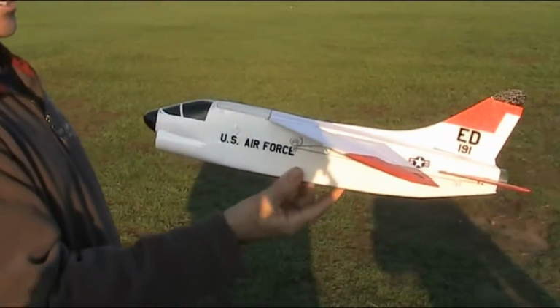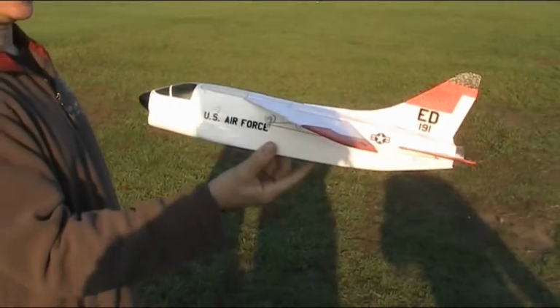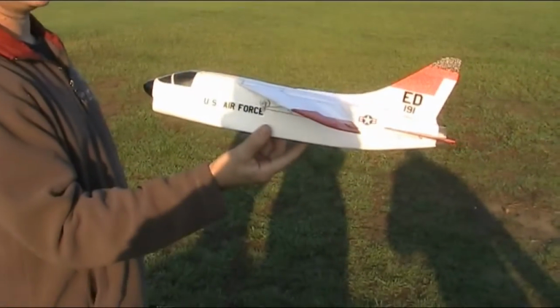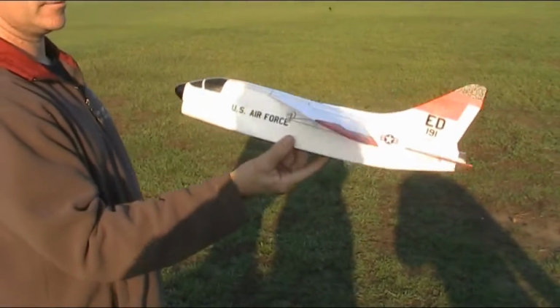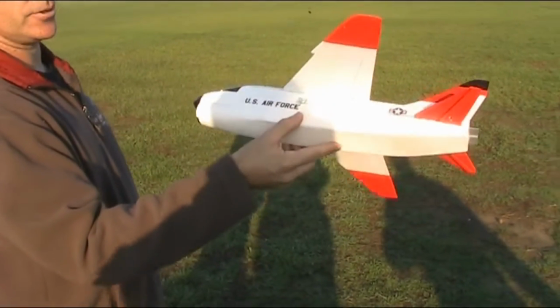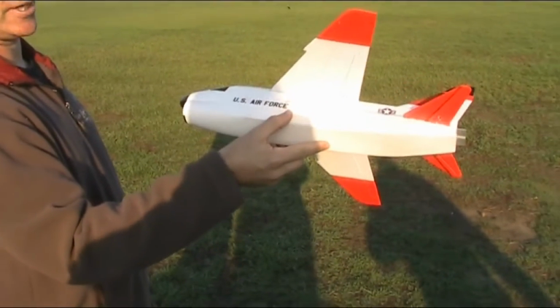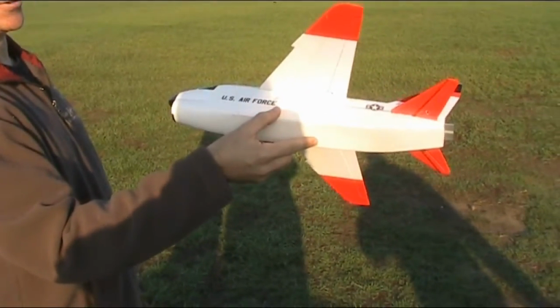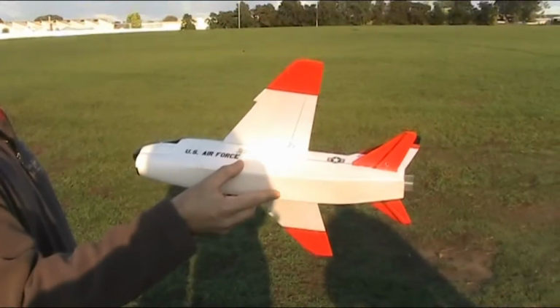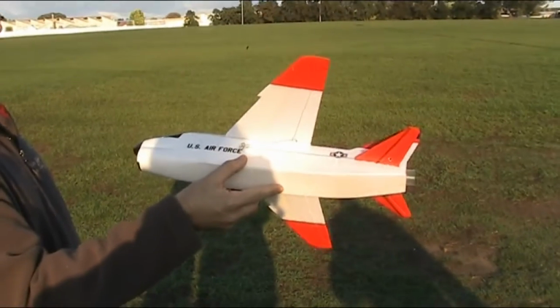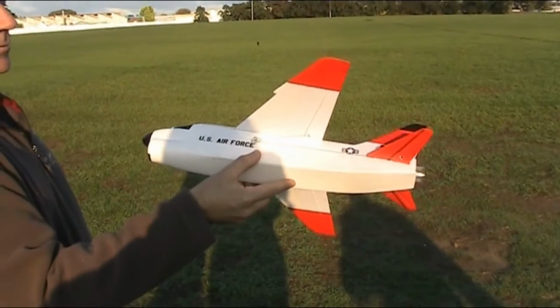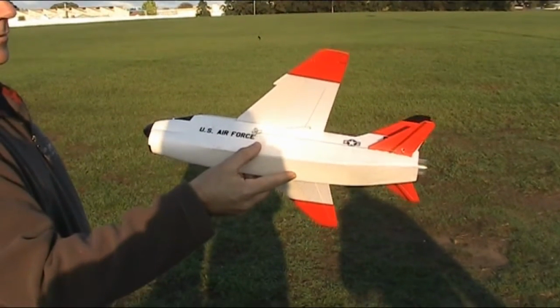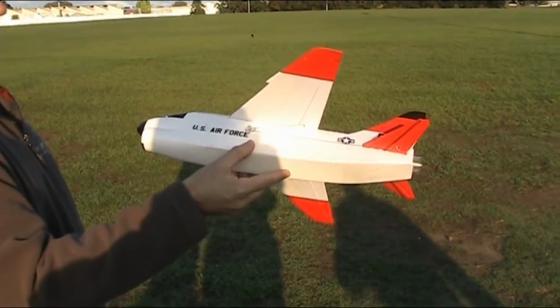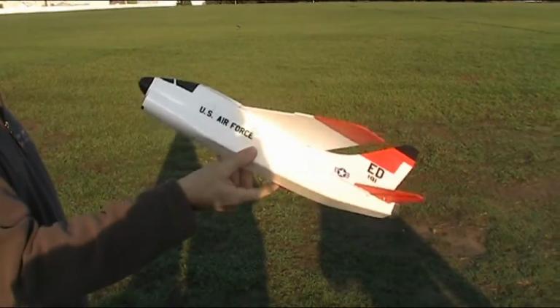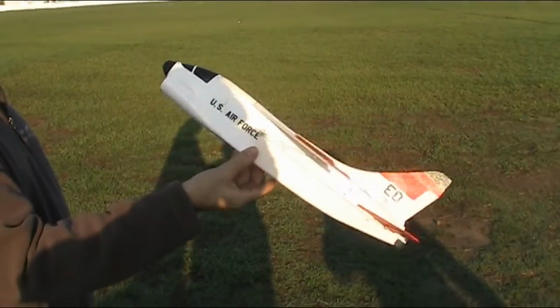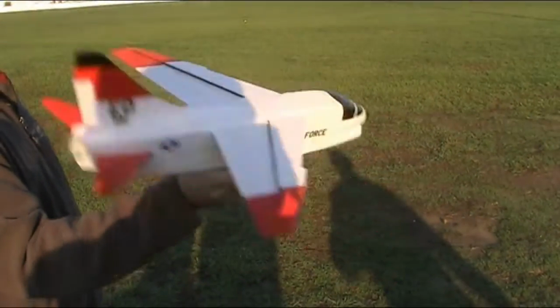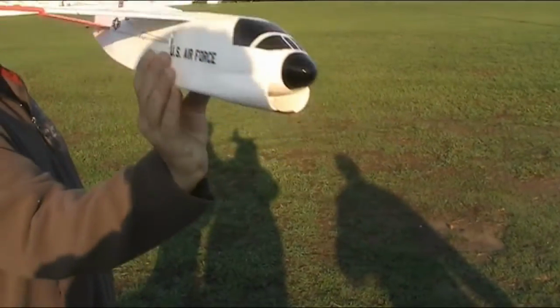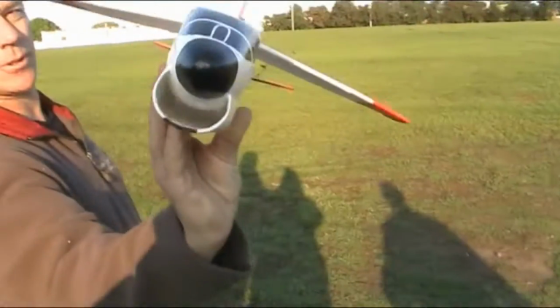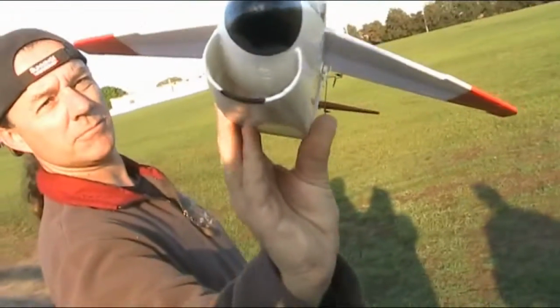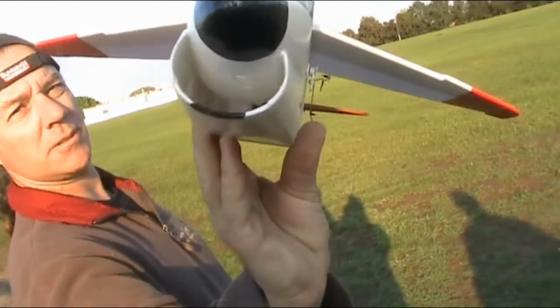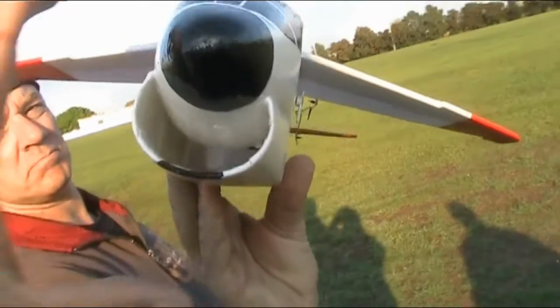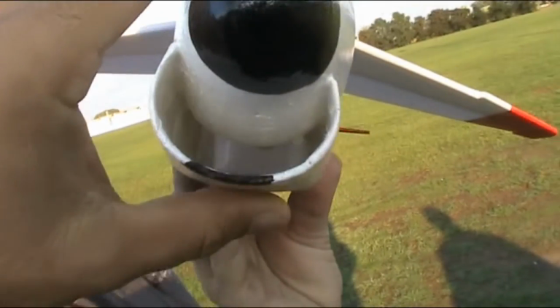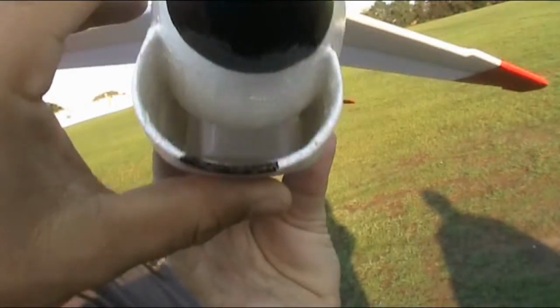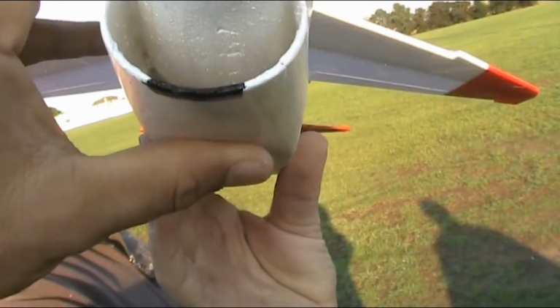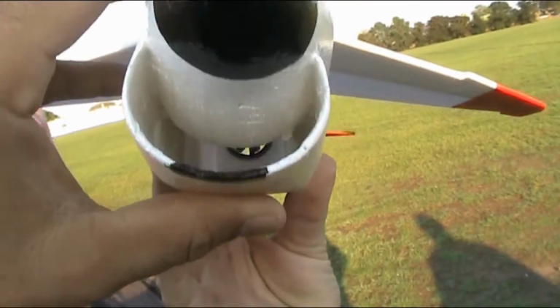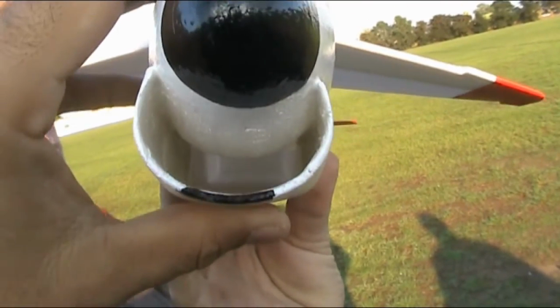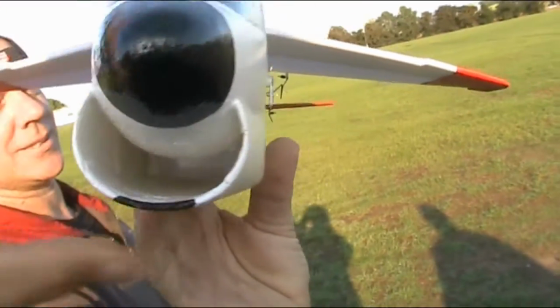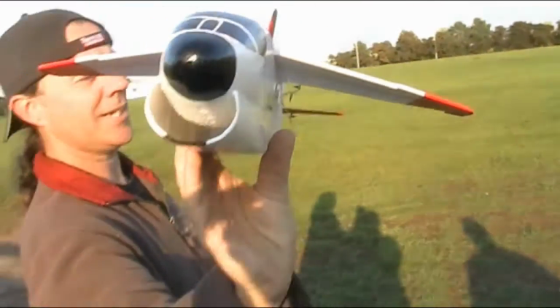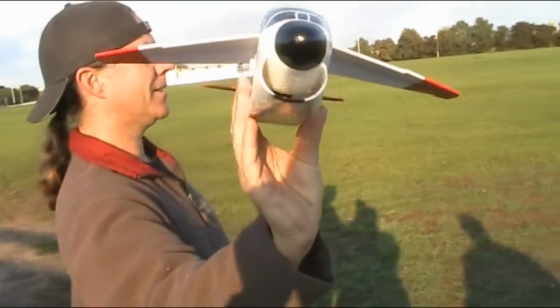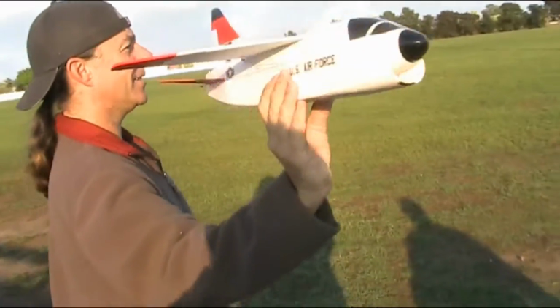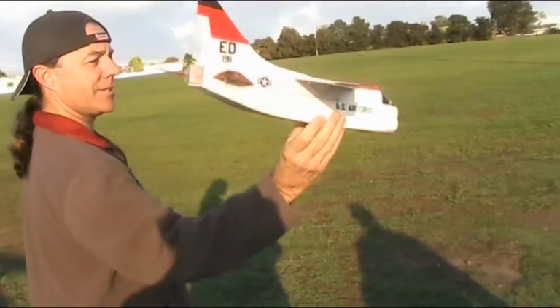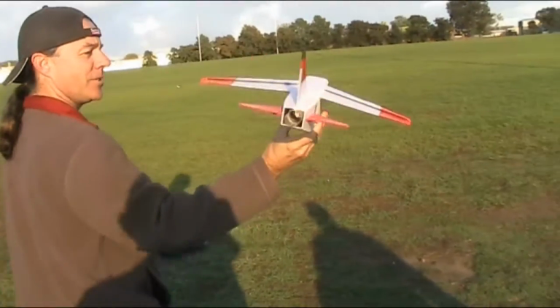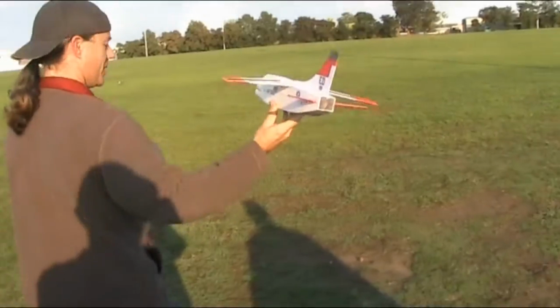It's only a dual aileron, tail-eron setup, and straight through ducting. Look at that. So let's see whether she flies or not.